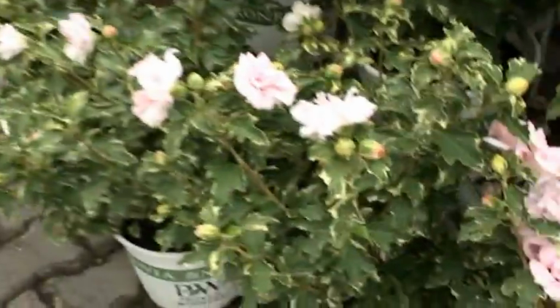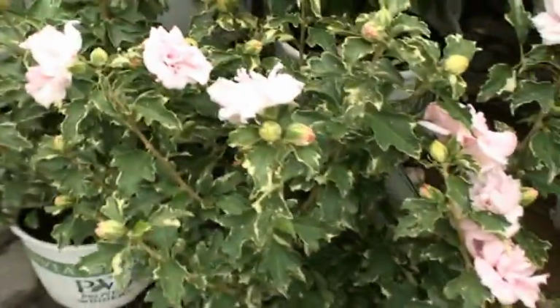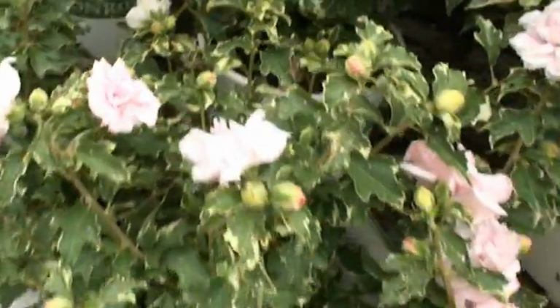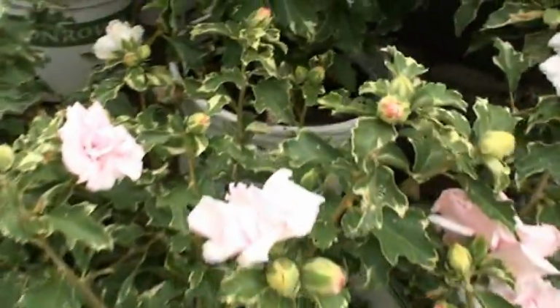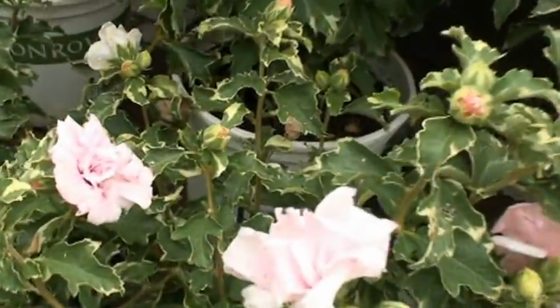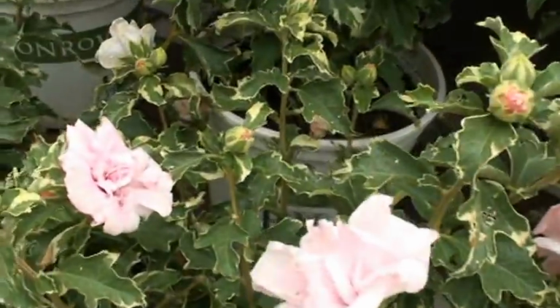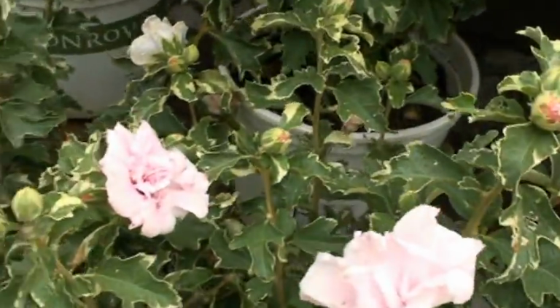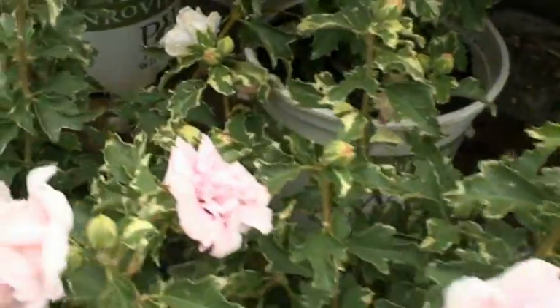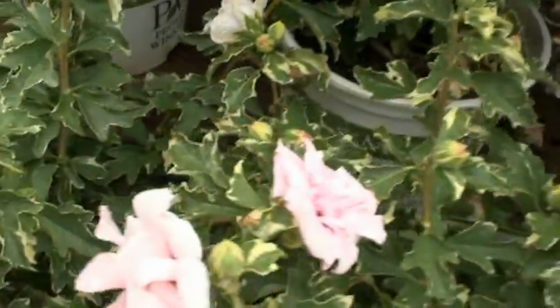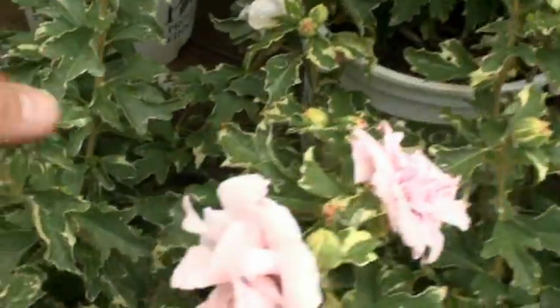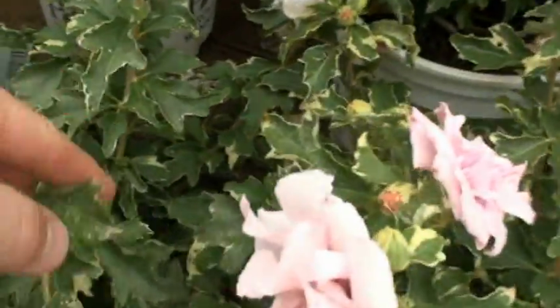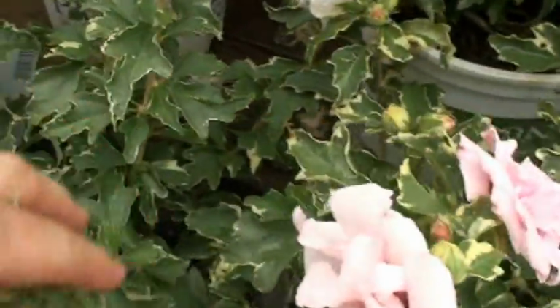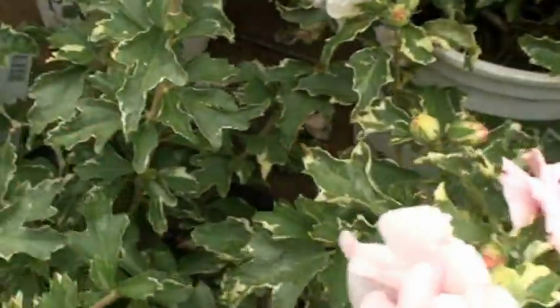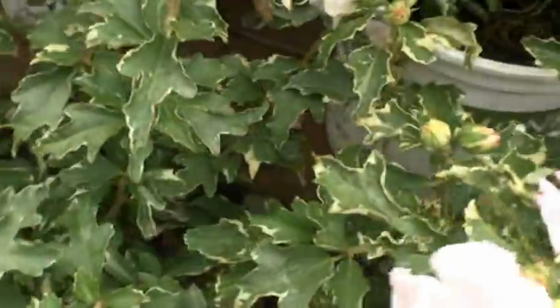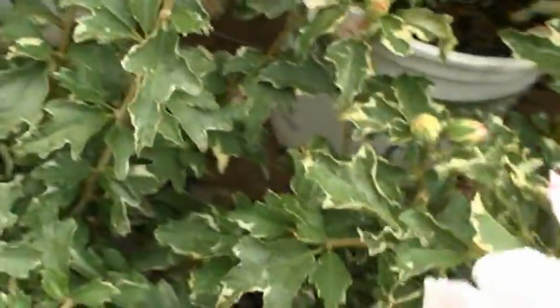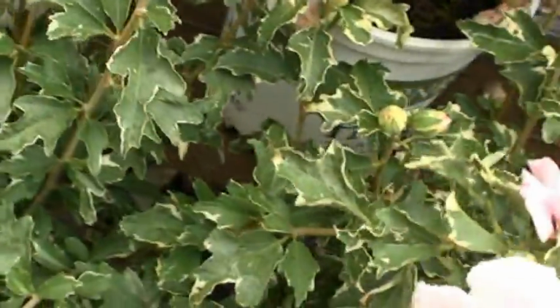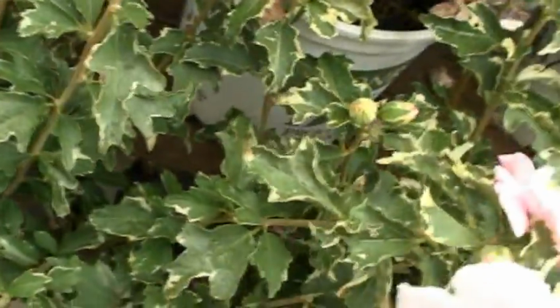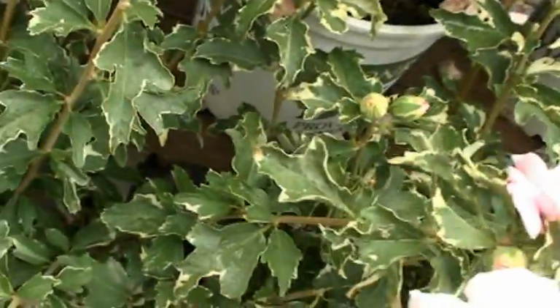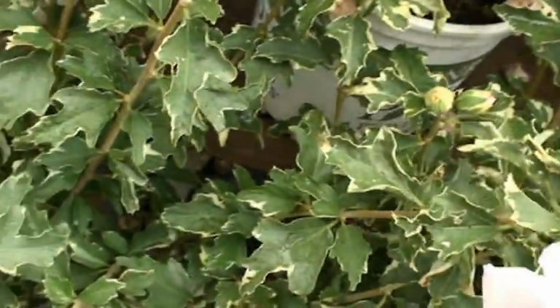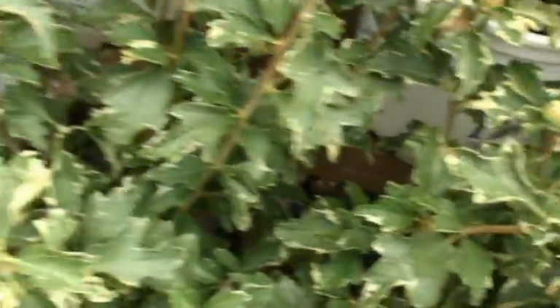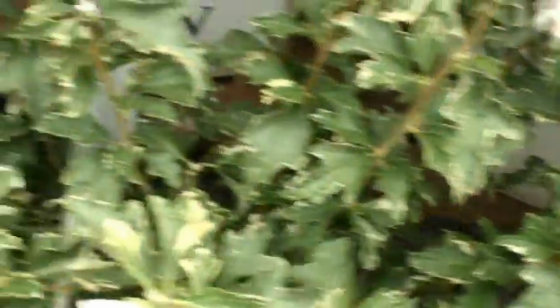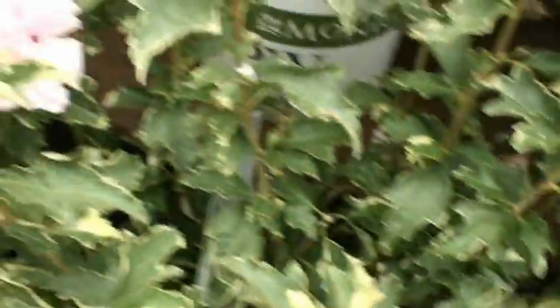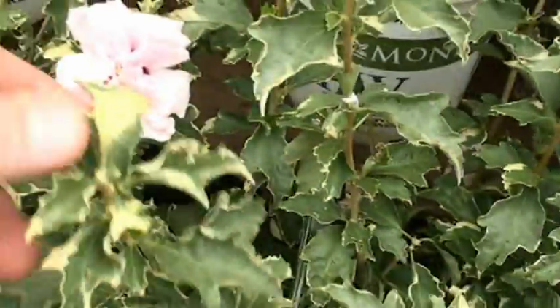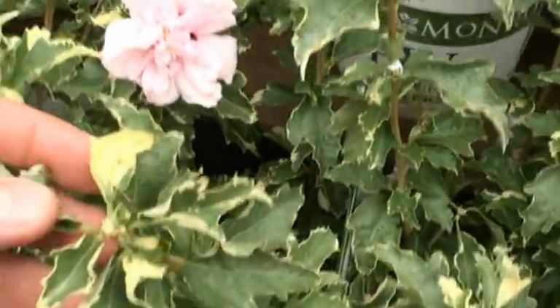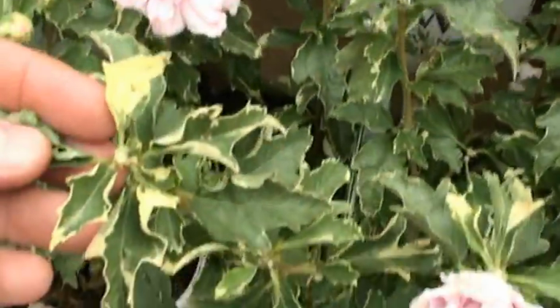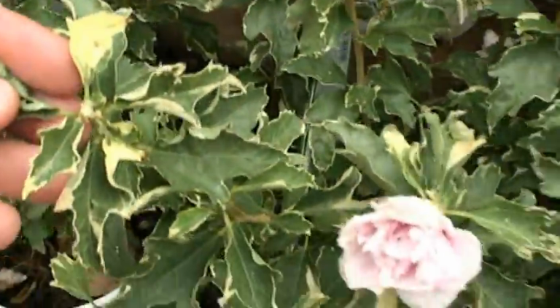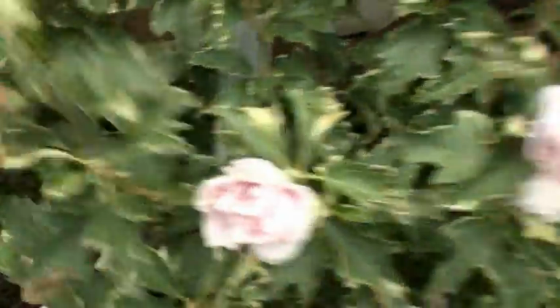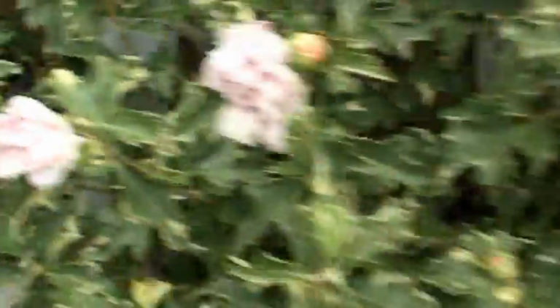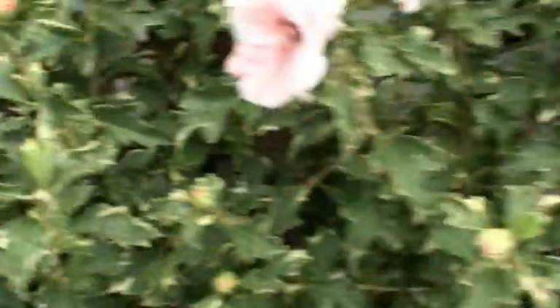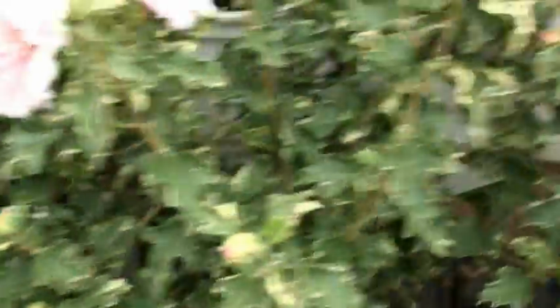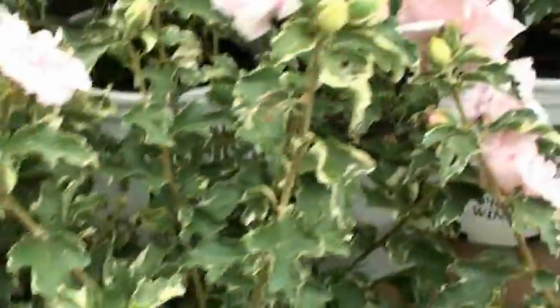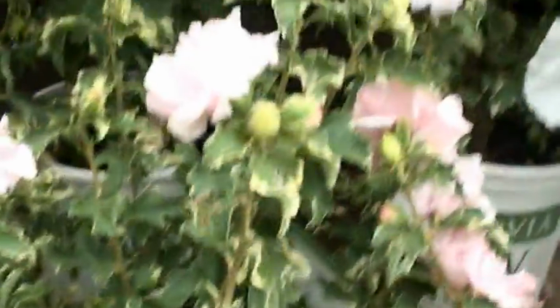It's a double-flowered hibiscus, but take a look at the foliage. Can you see that? It's actually variegated. I've never seen a Rosa Sharon that's variegated like that.